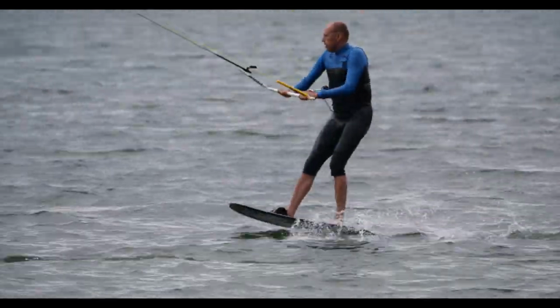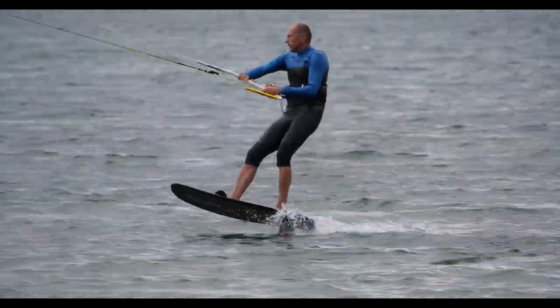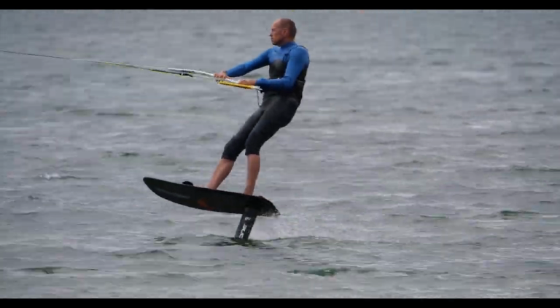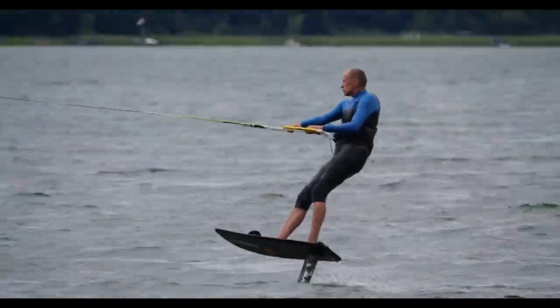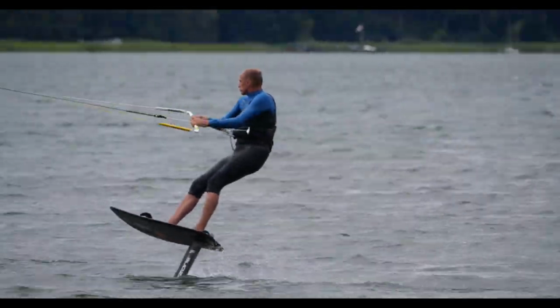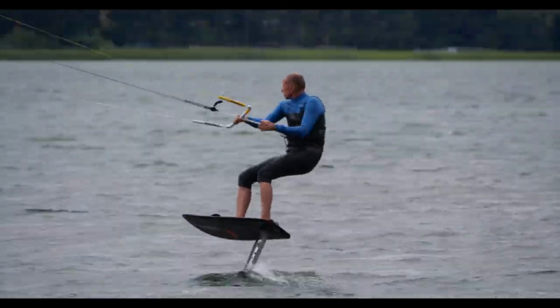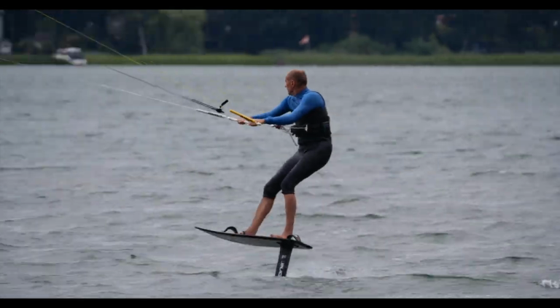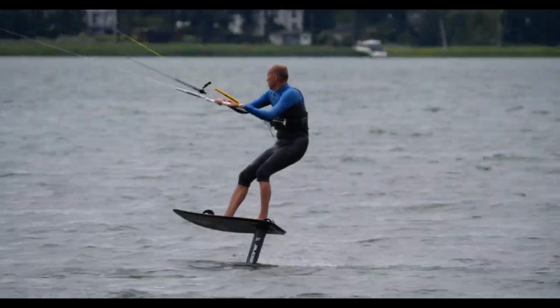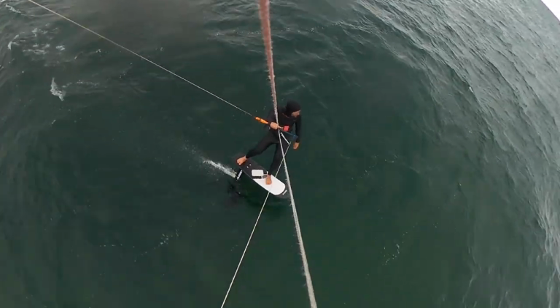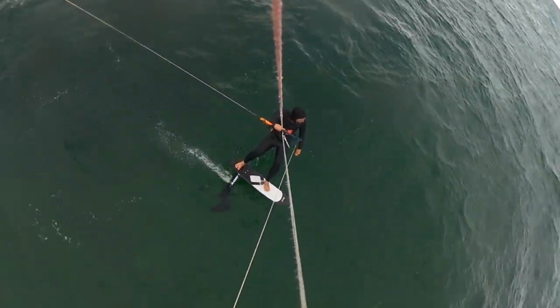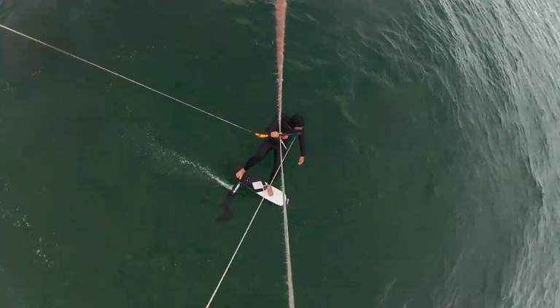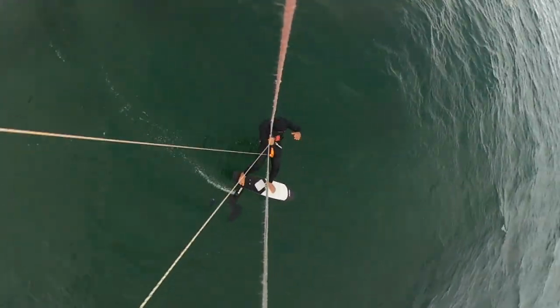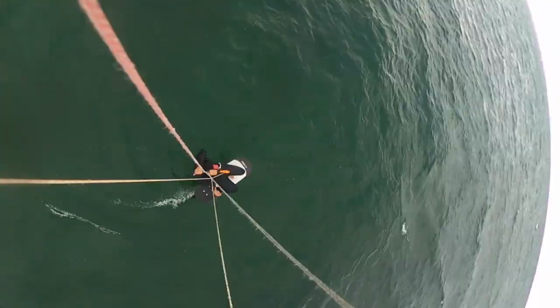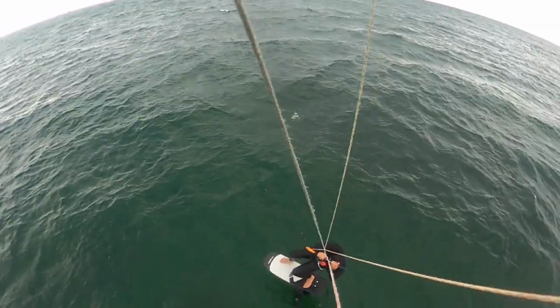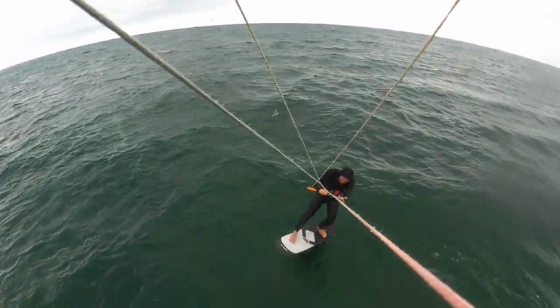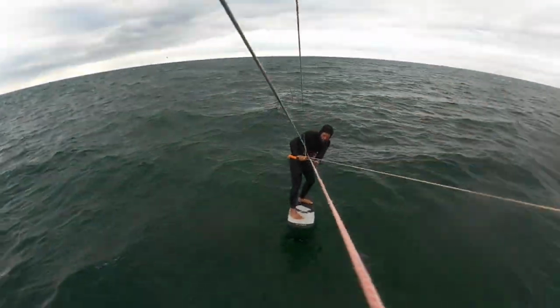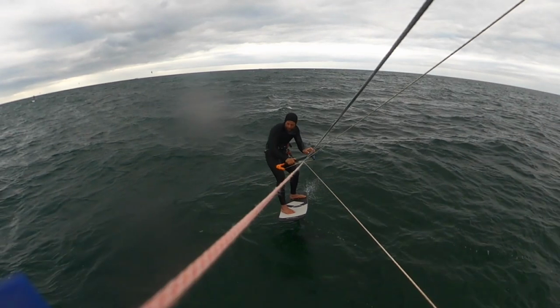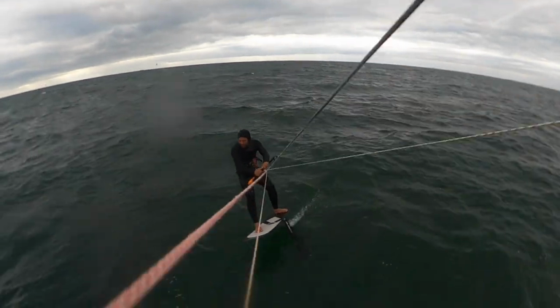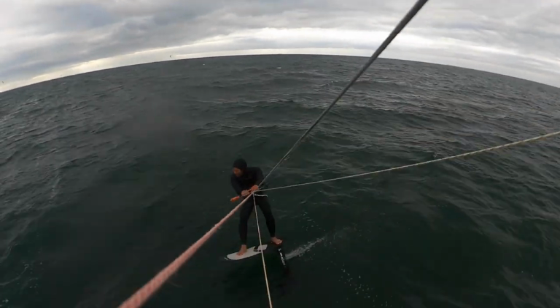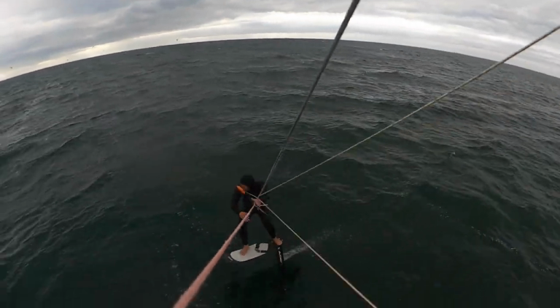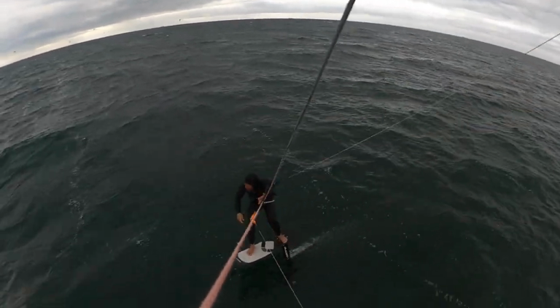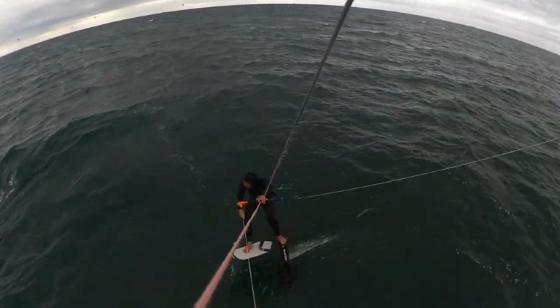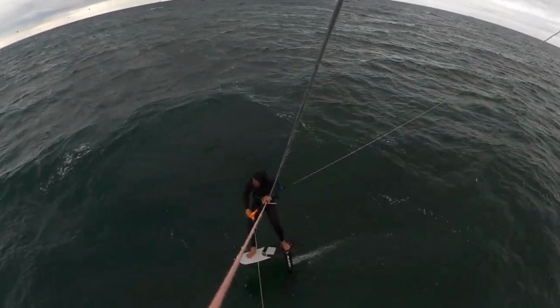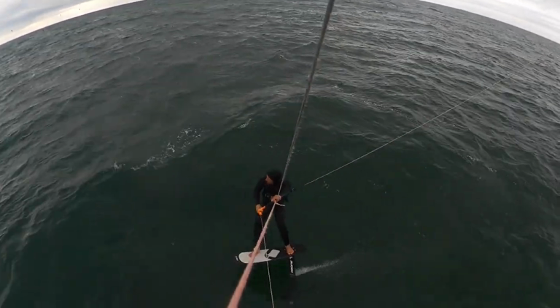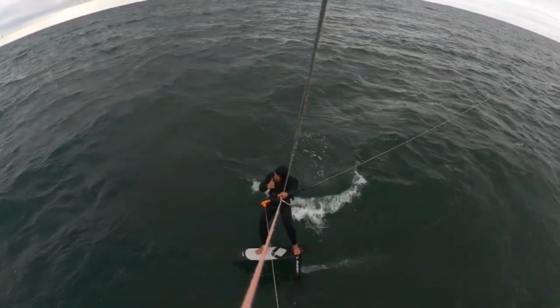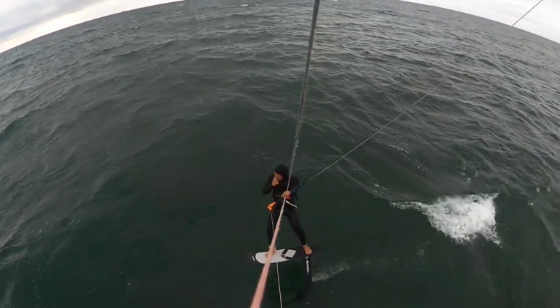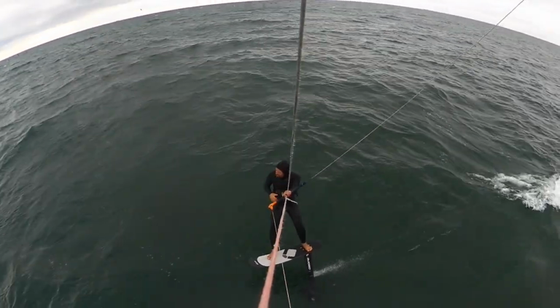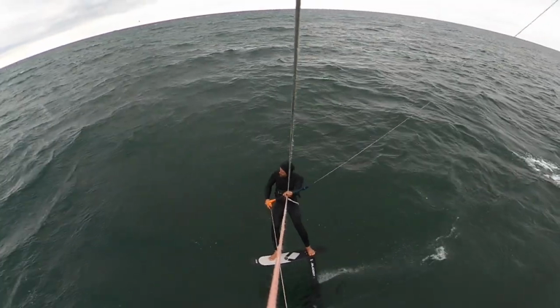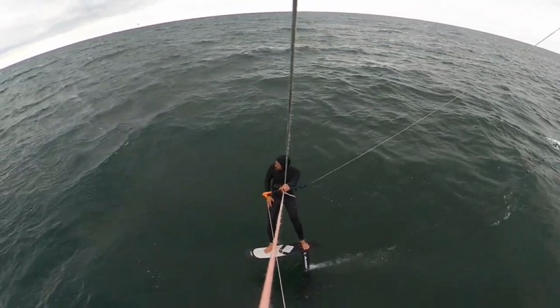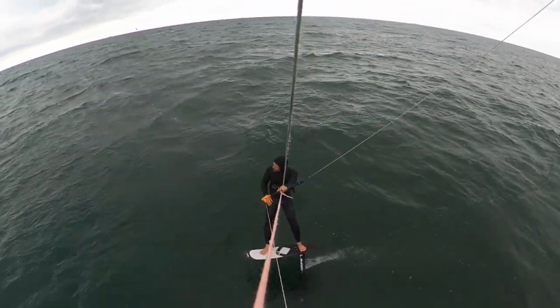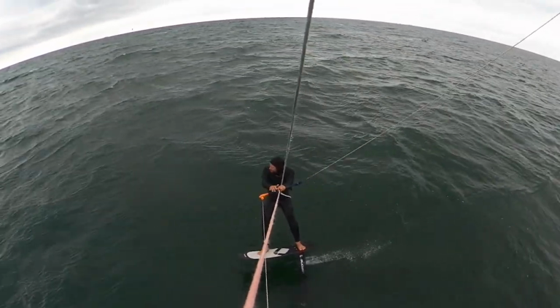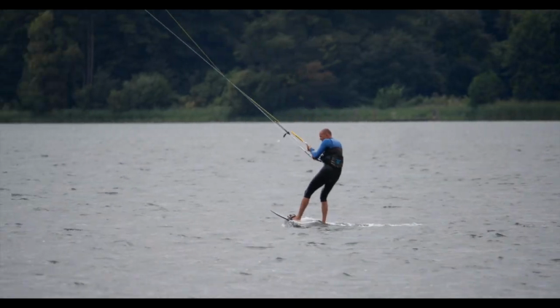At around 10 km/h it begins to sink slowly, but this is due to a really nice scoop rocker line and a sufficiently long flat section on the bottom surface of the board.